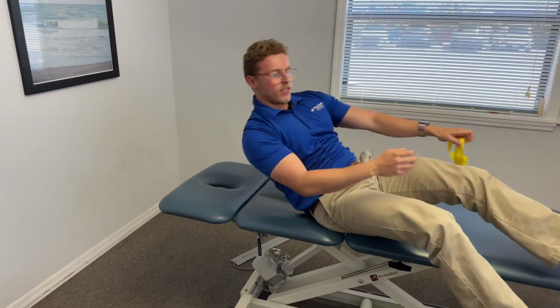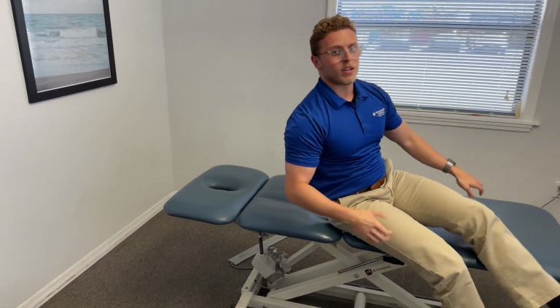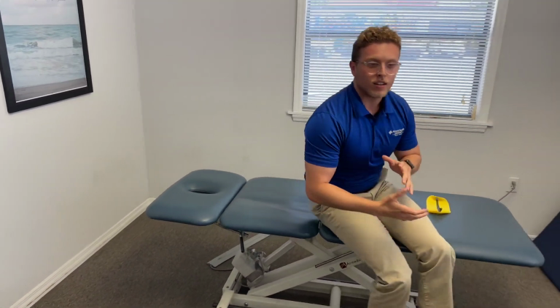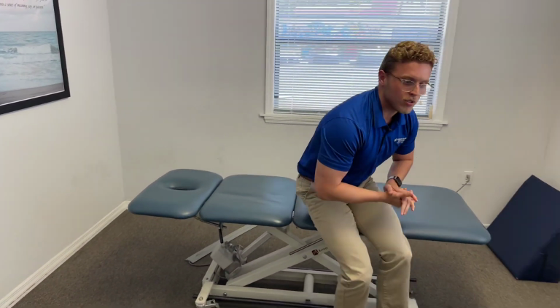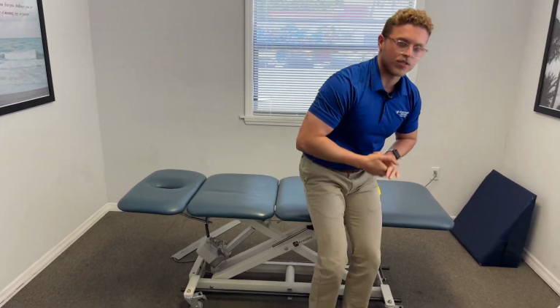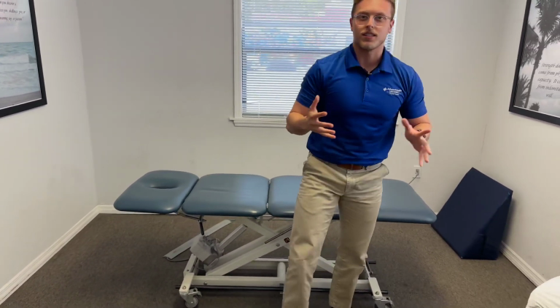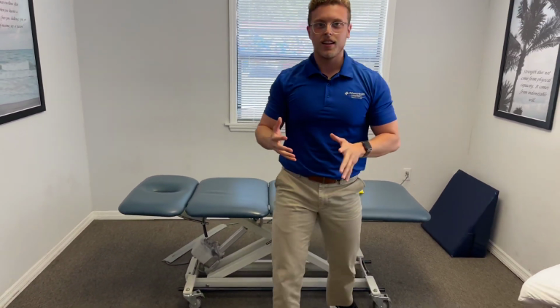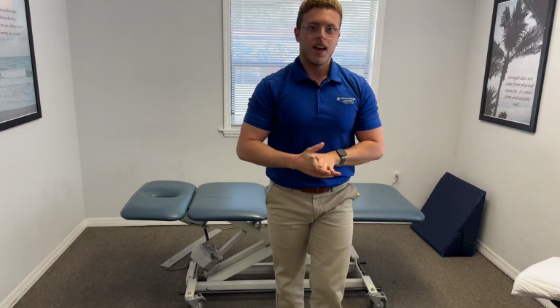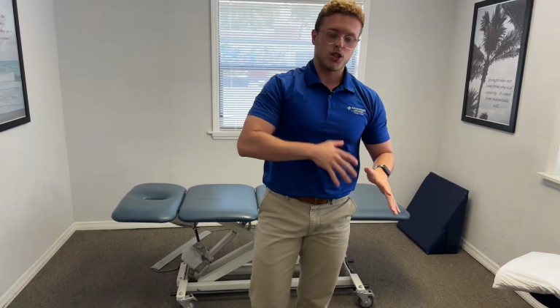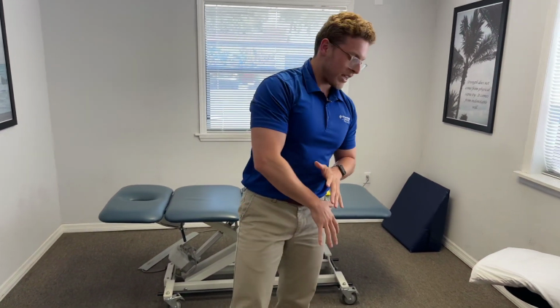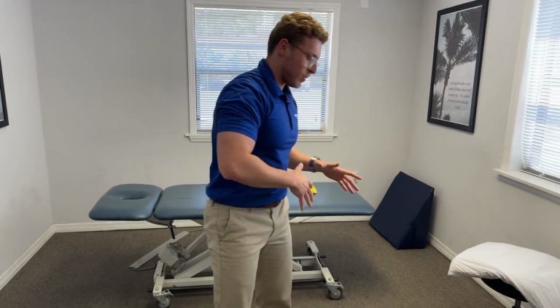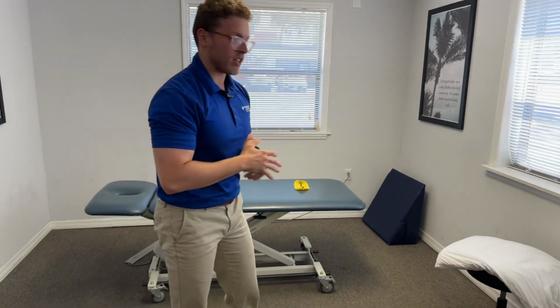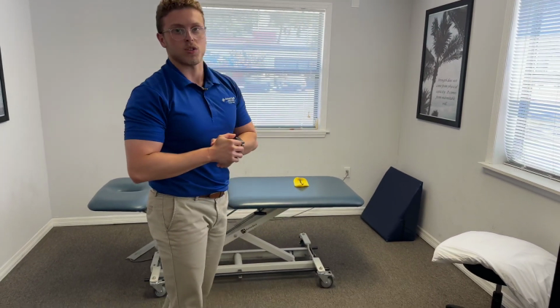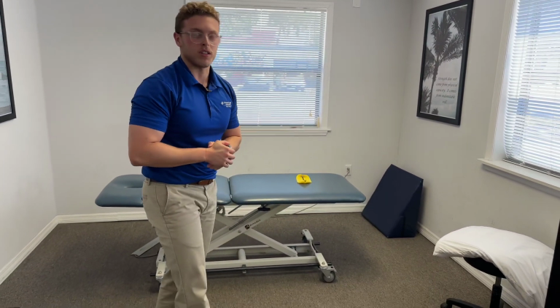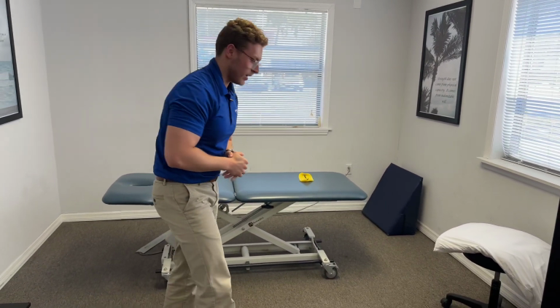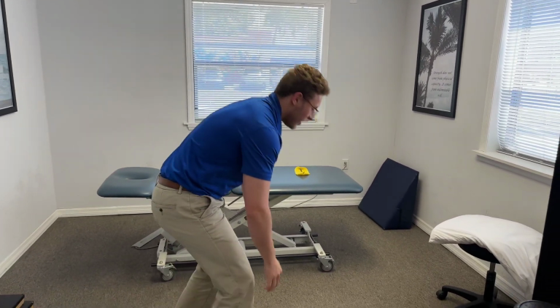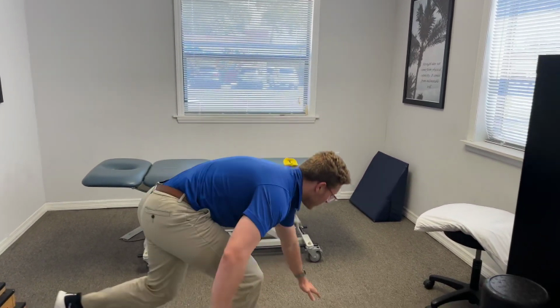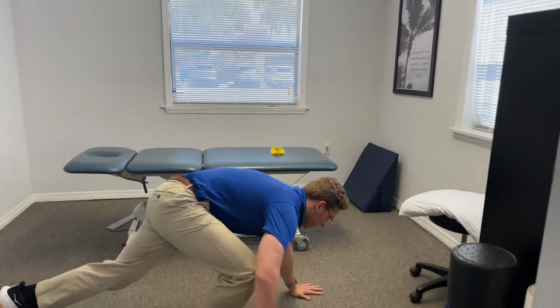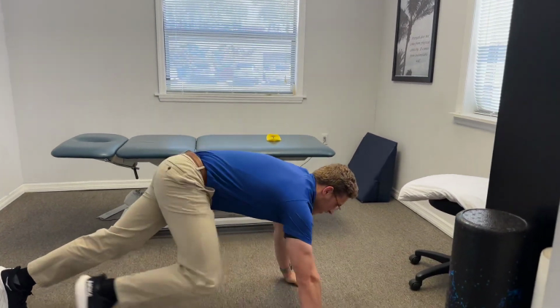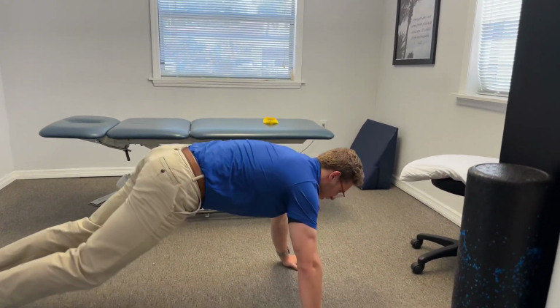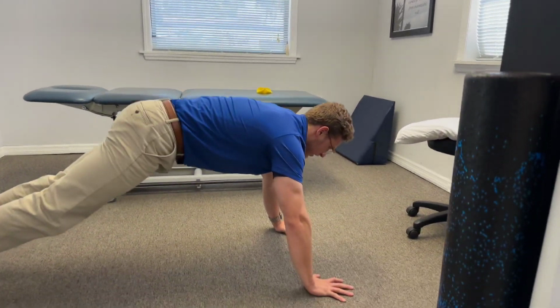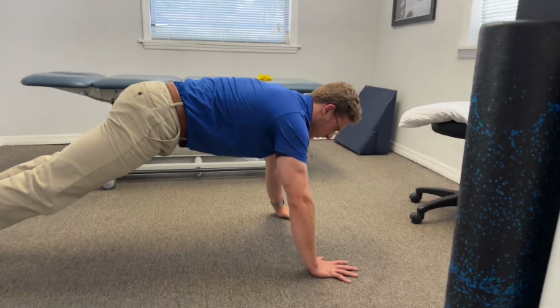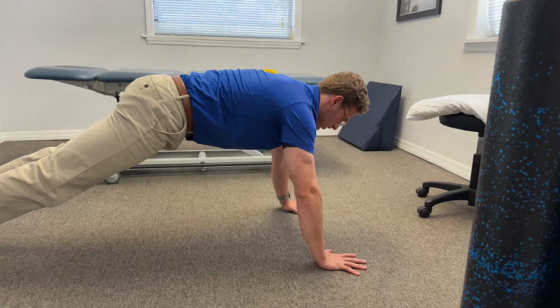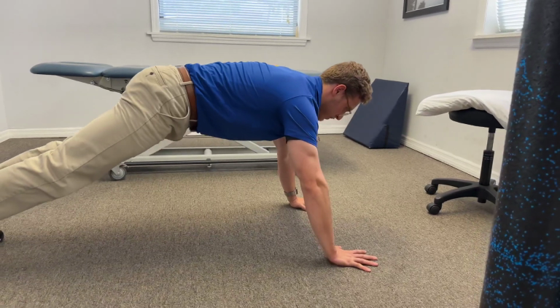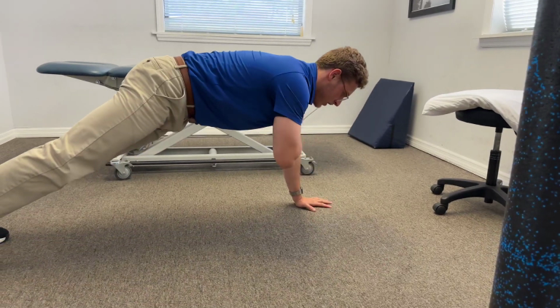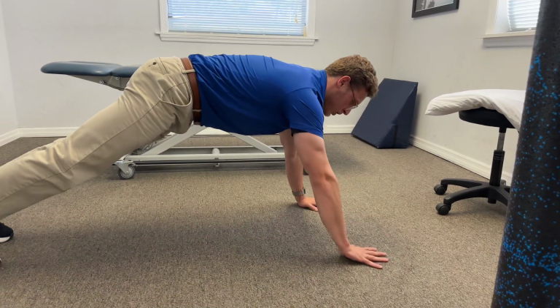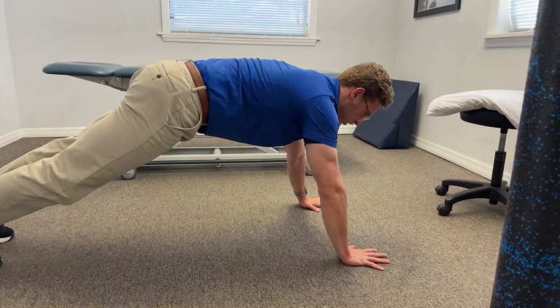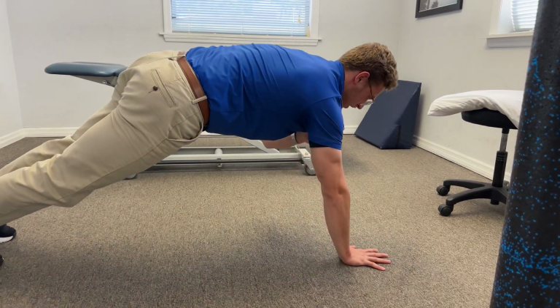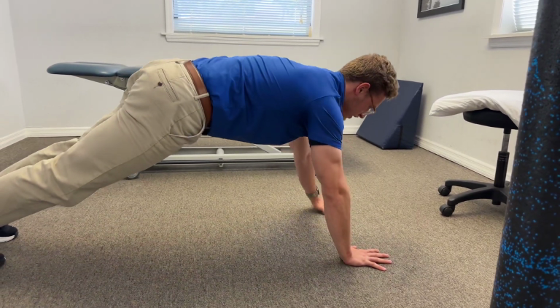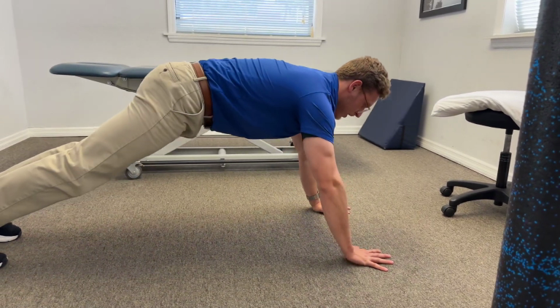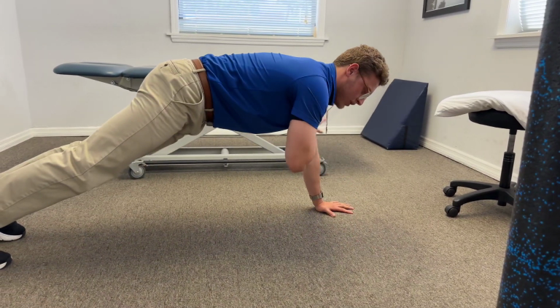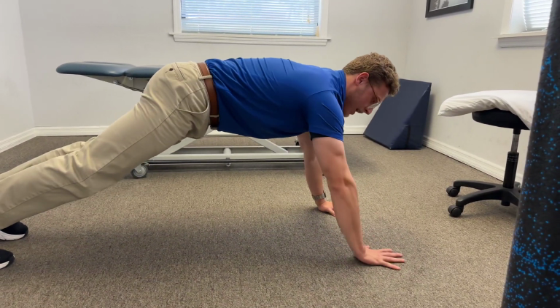That'll be again two sets of eight to ten, and then shoulder taps as well to get that shoulder stability going. So down here just tapping each shoulder, nice and easy, nothing too fast.